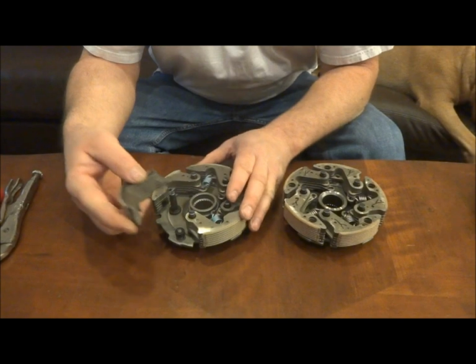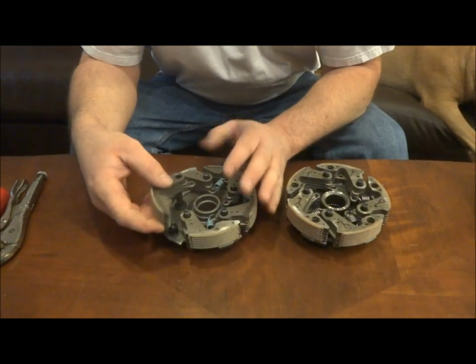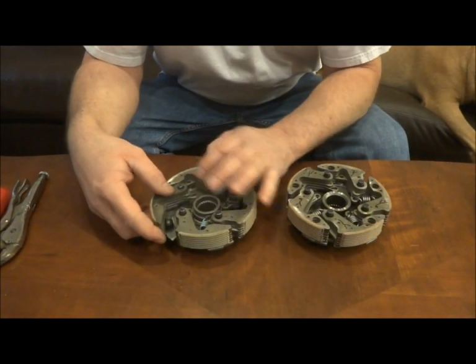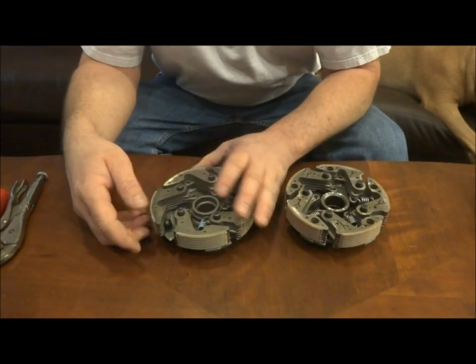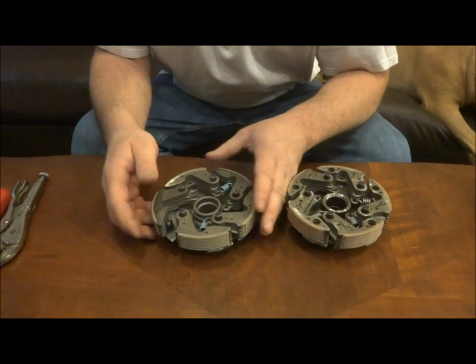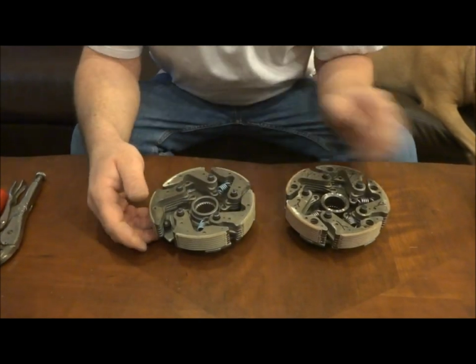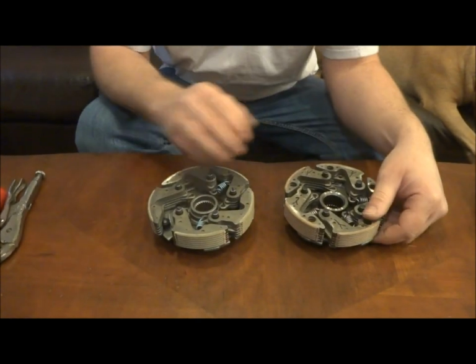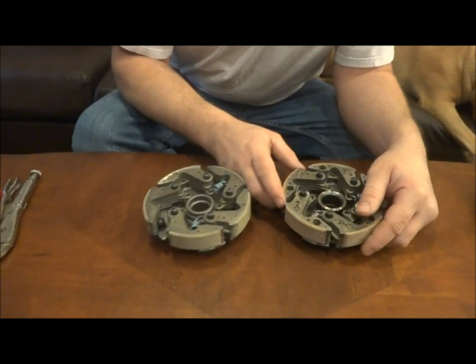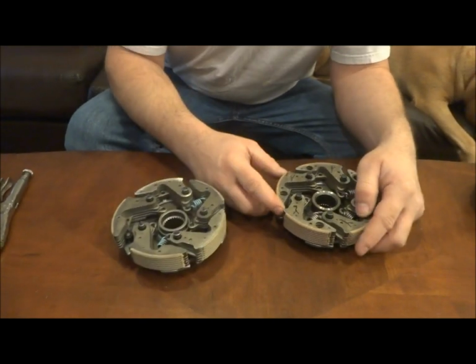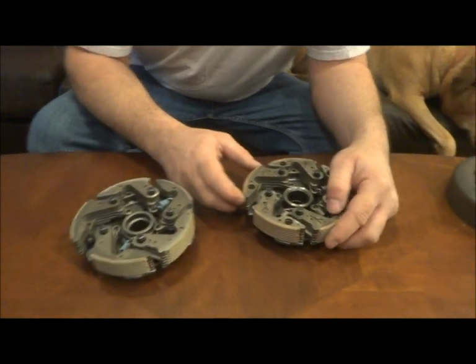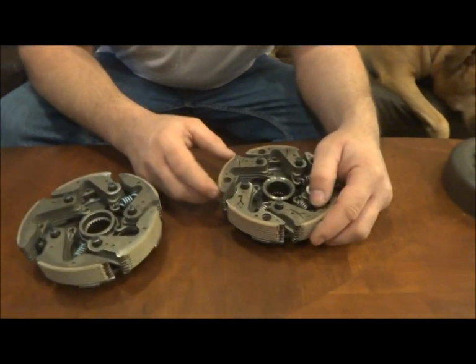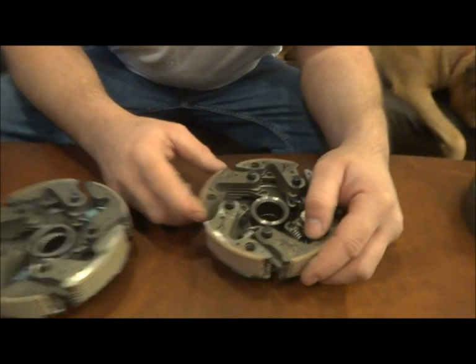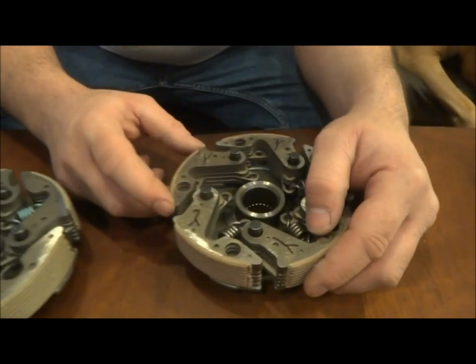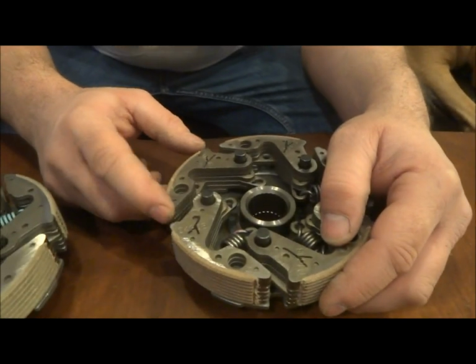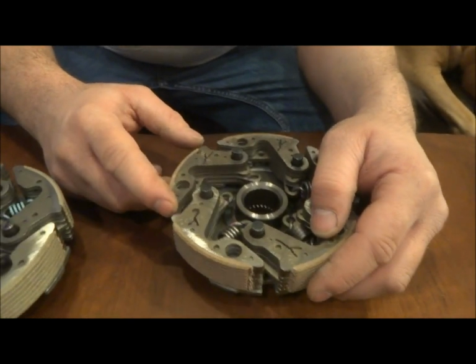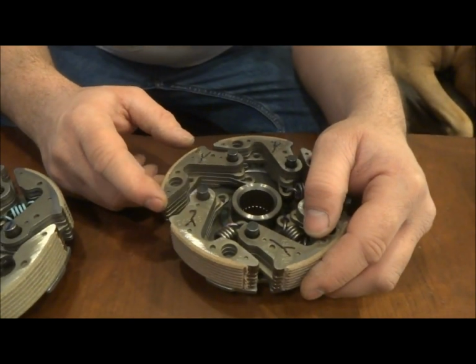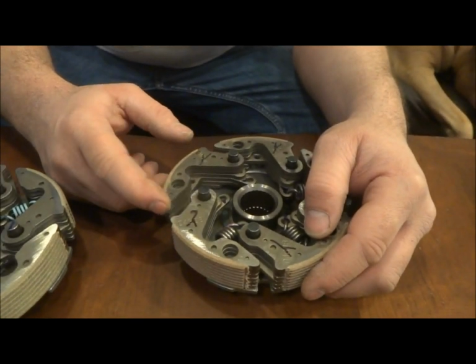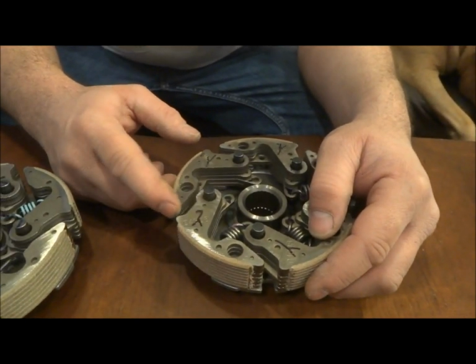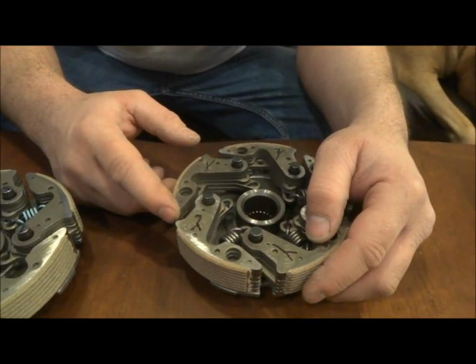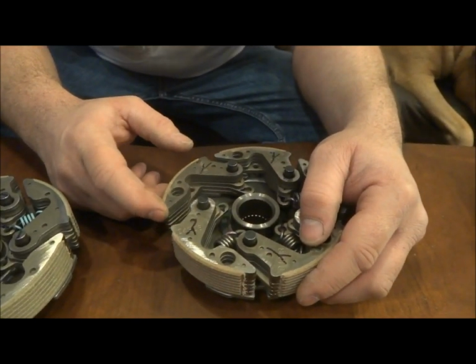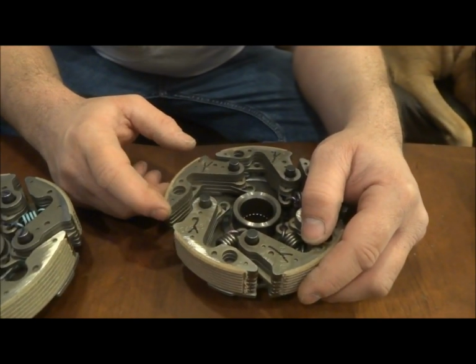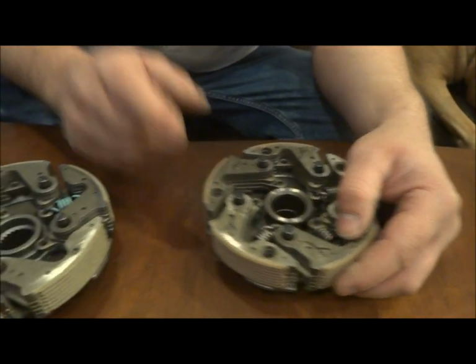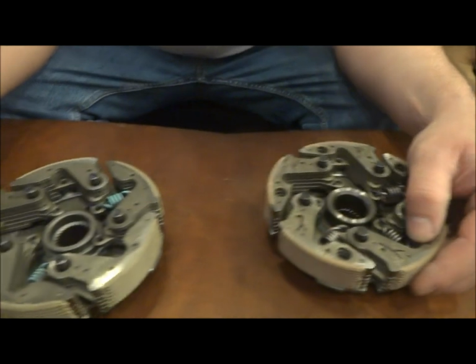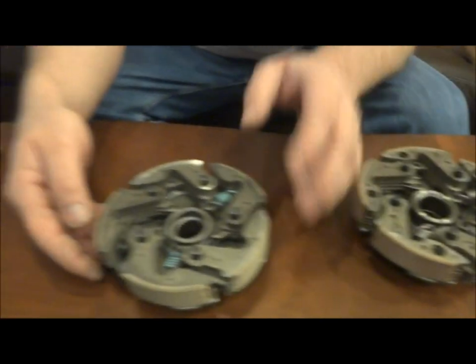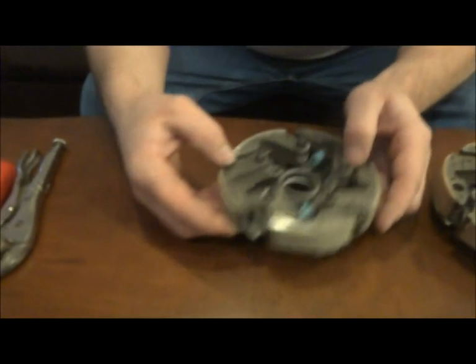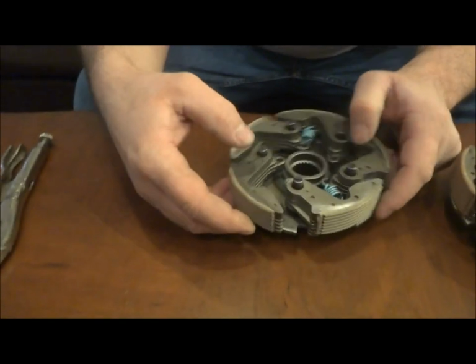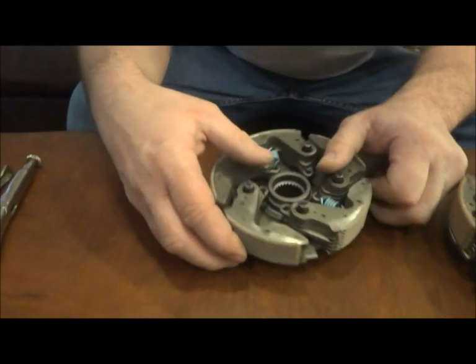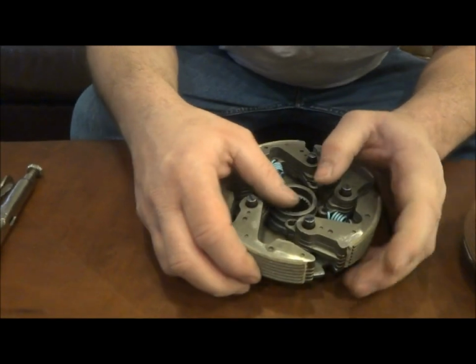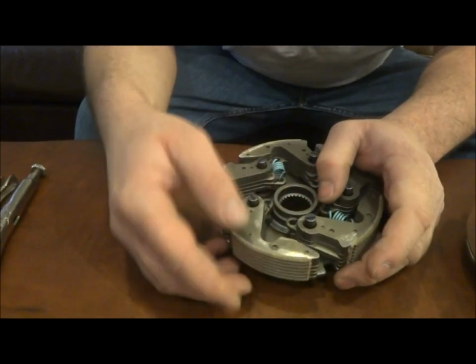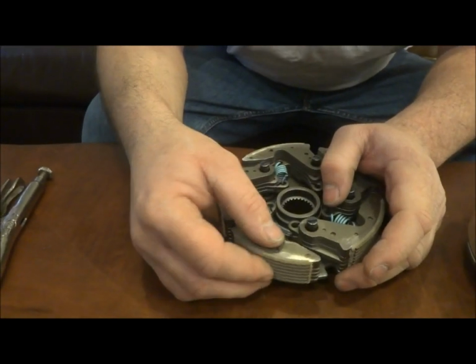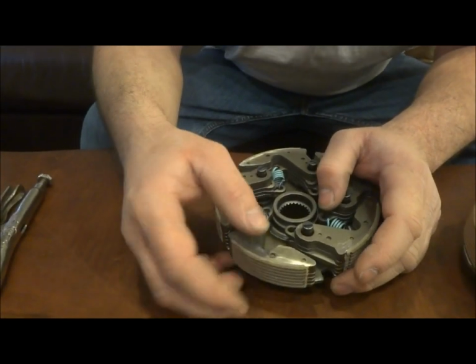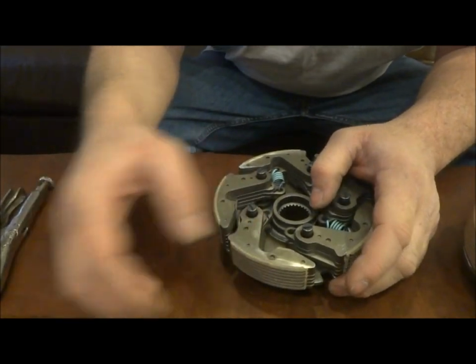Everything needs to work smooth. So here's the Yamaha shoe without the spring on it, and this is how it works without the spring — free. This is the Kawasaki clutch, and this is the shoe without a spring on it.